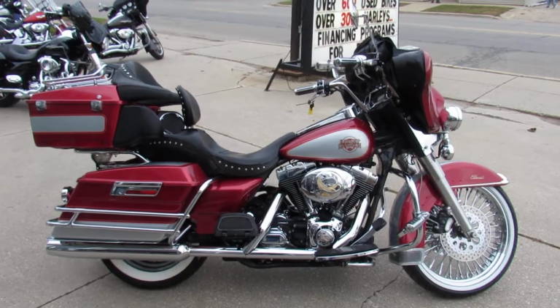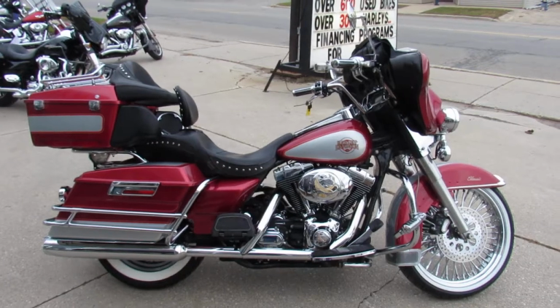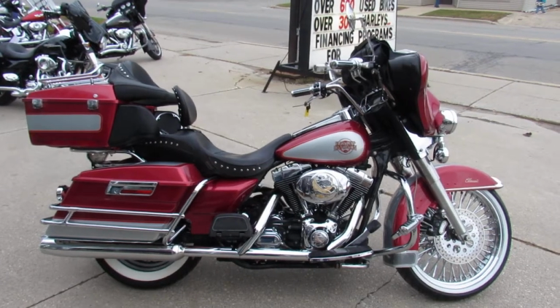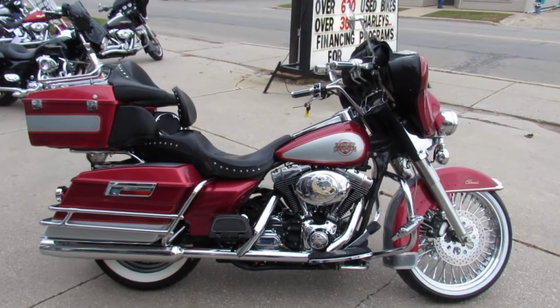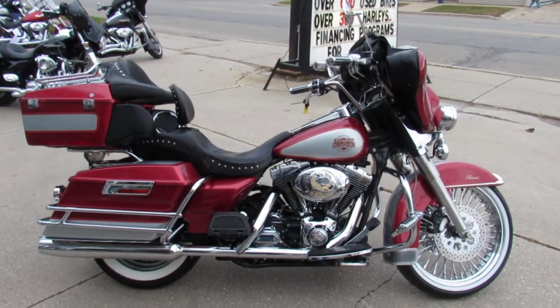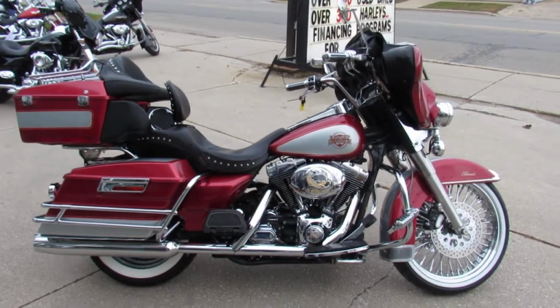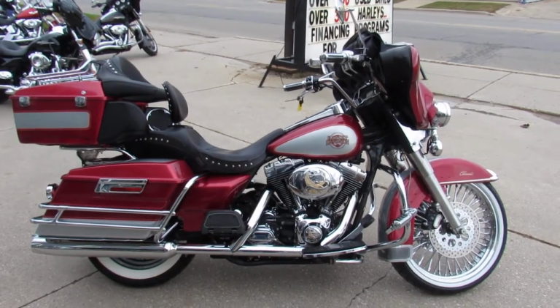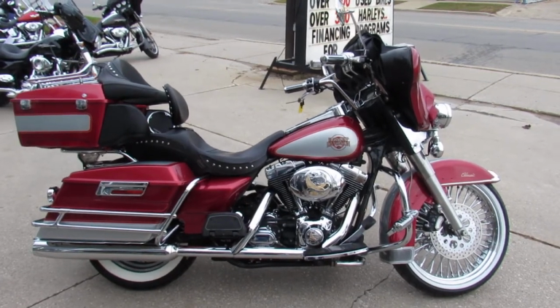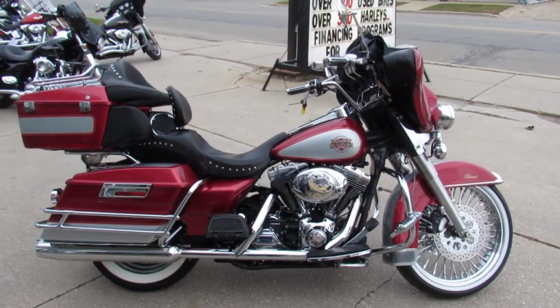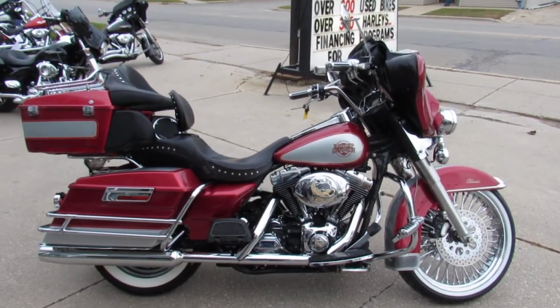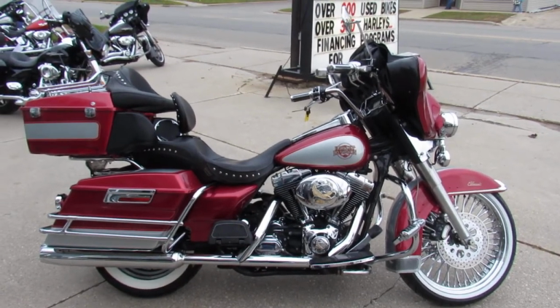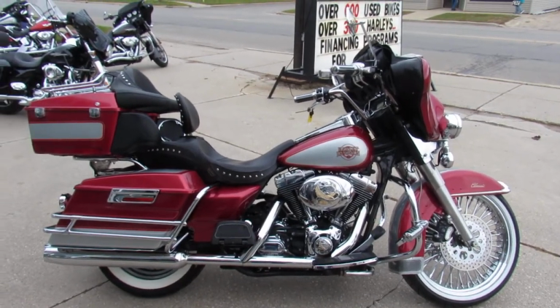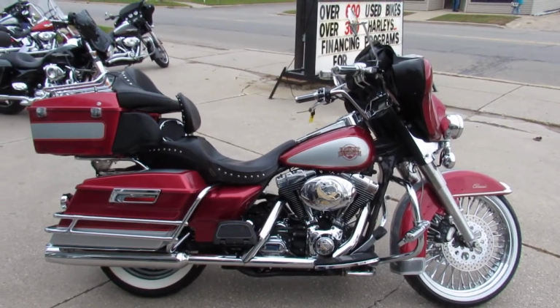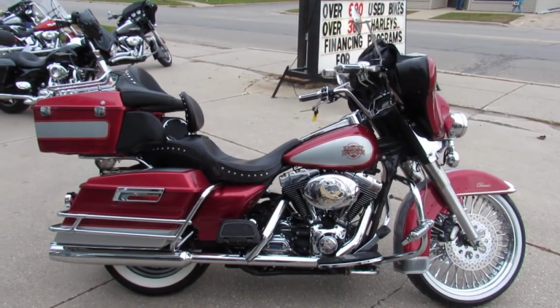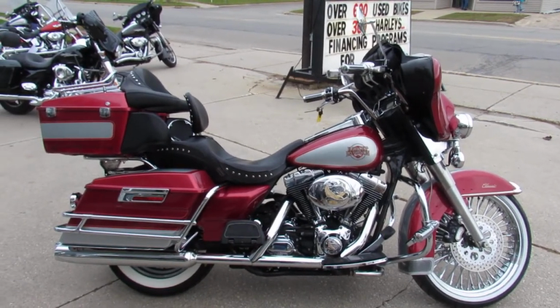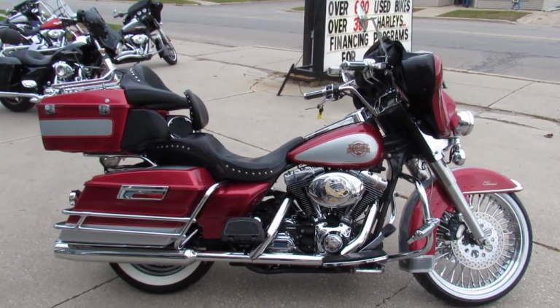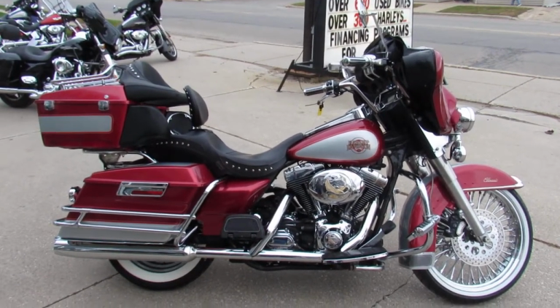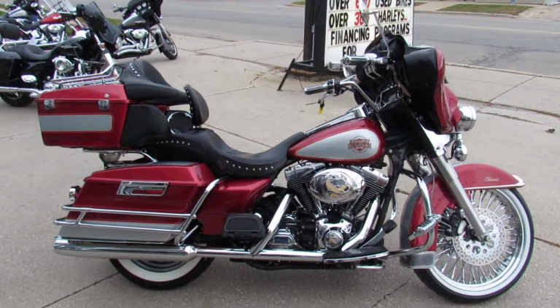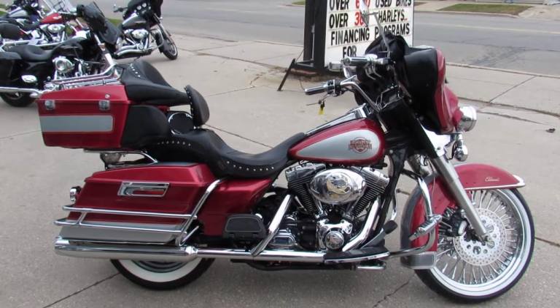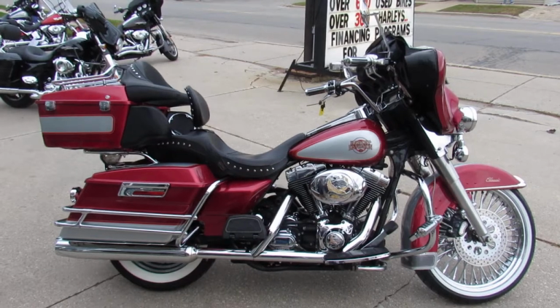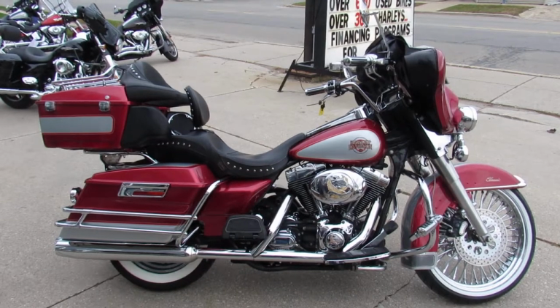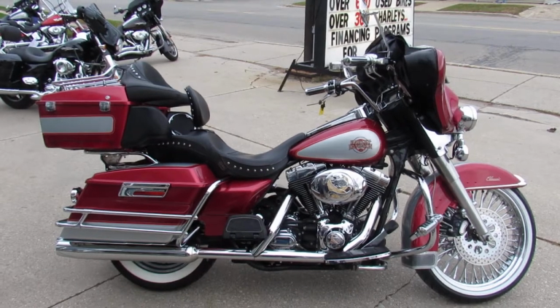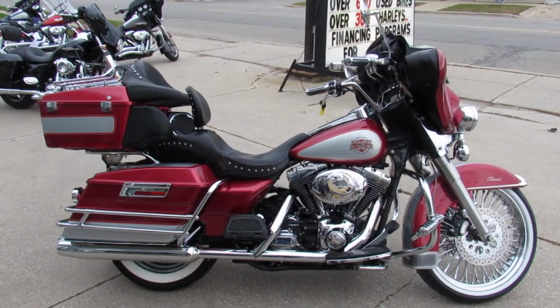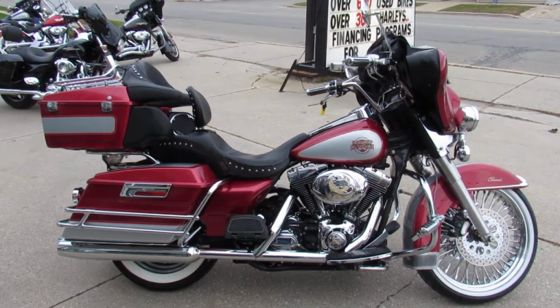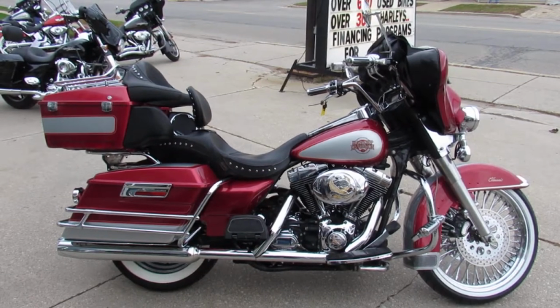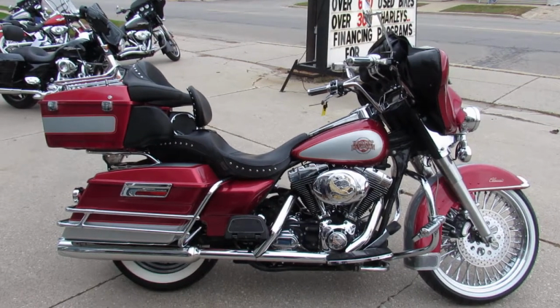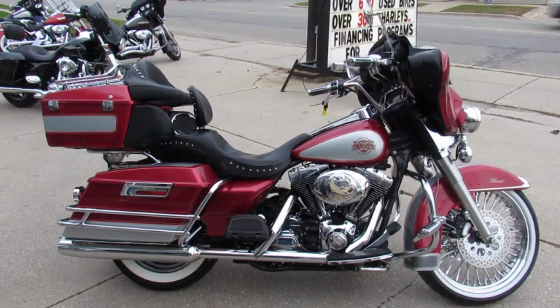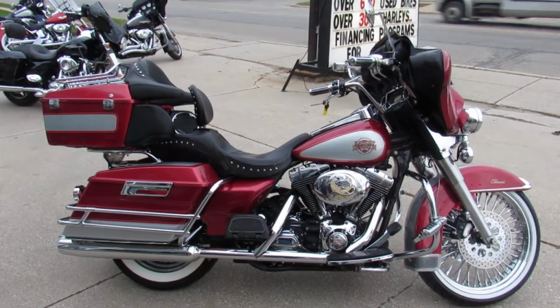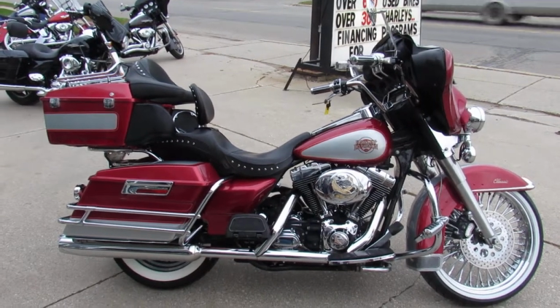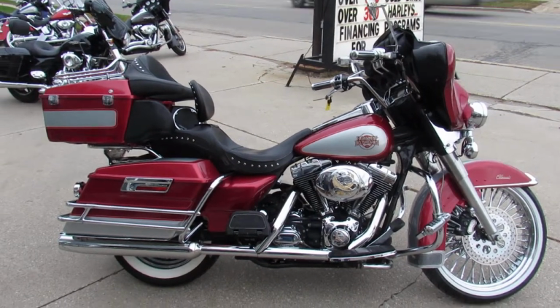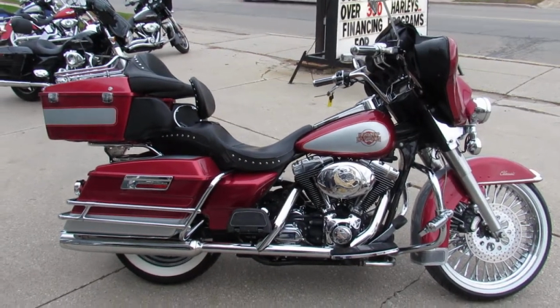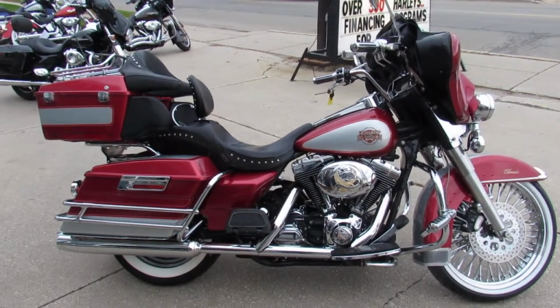Hey guys, it's Aaron and Andrew at Approval Powersports out here doing some videos on the used Harleys. We just got in over 400 of them for sale in the showroom, all used.